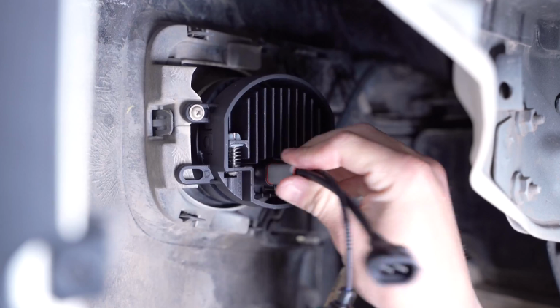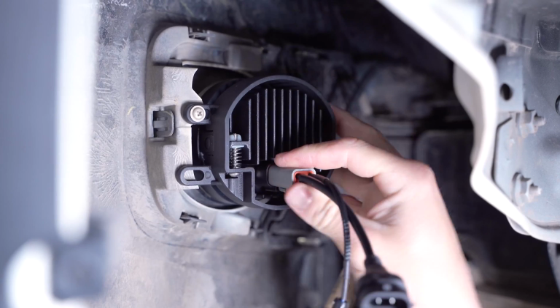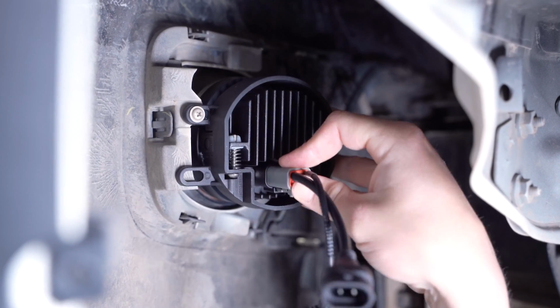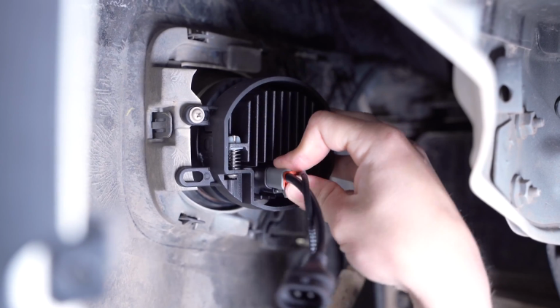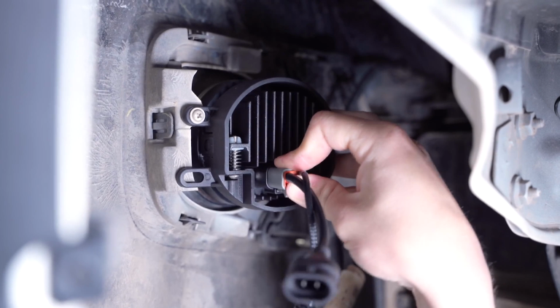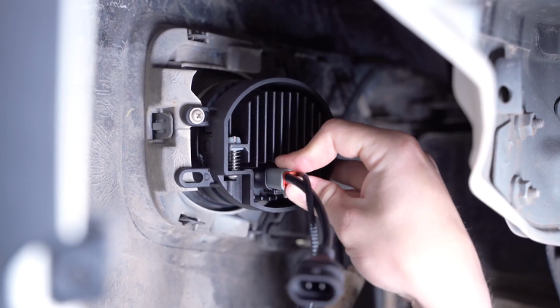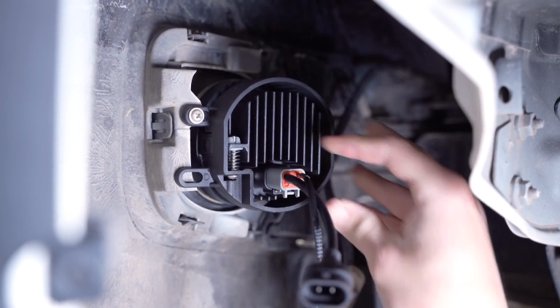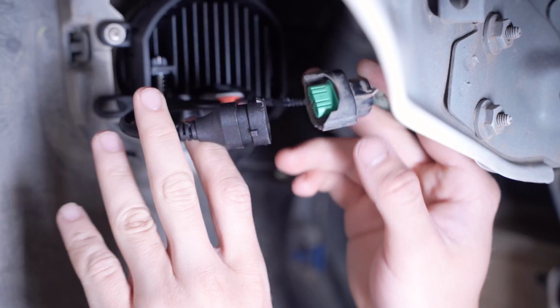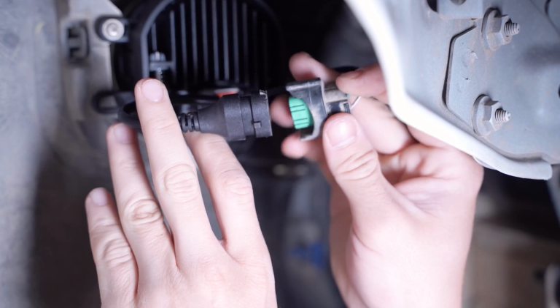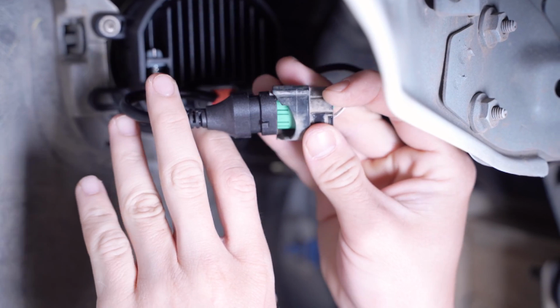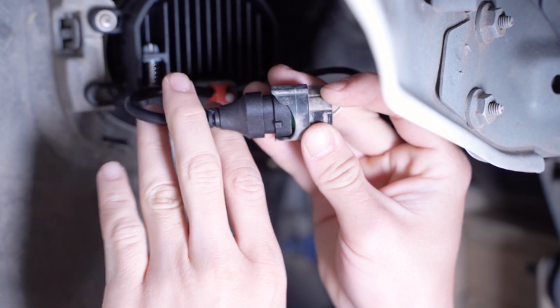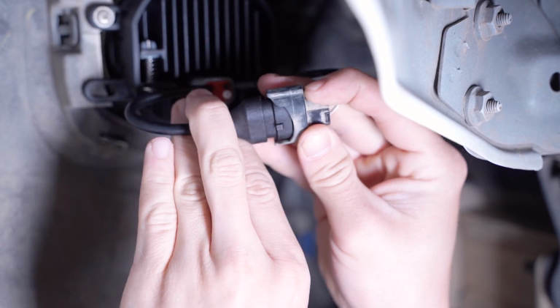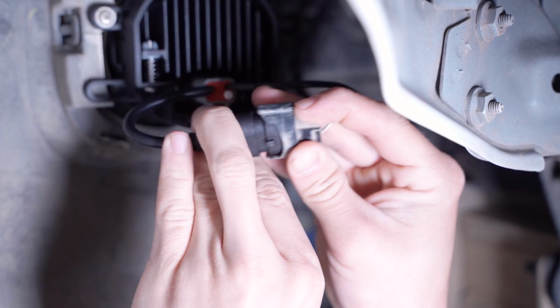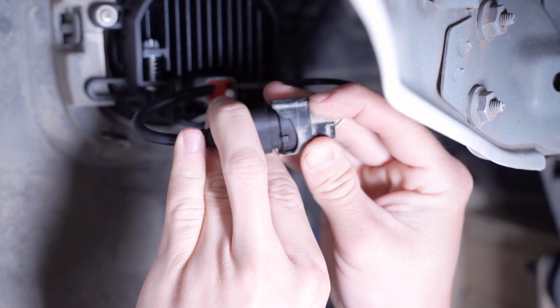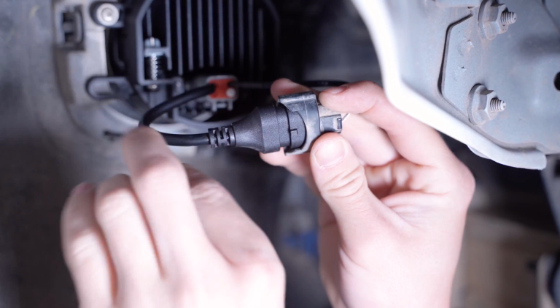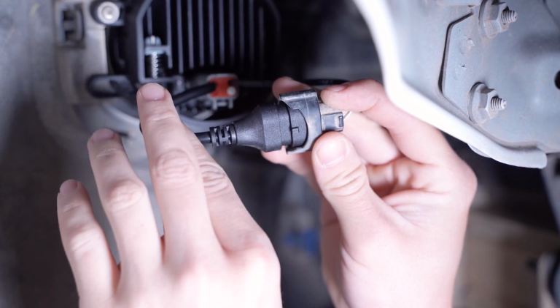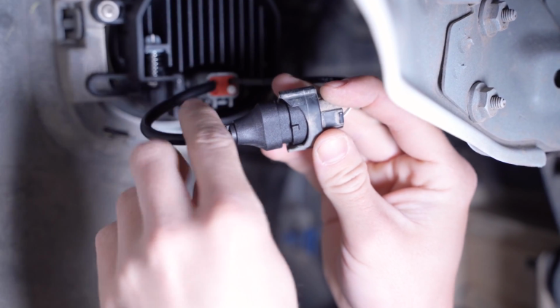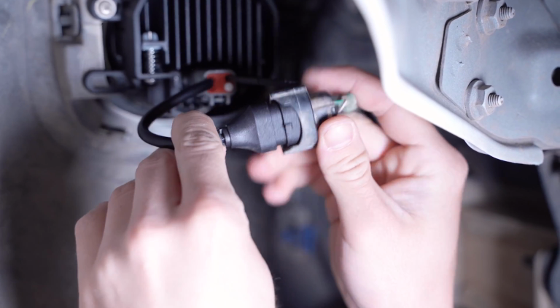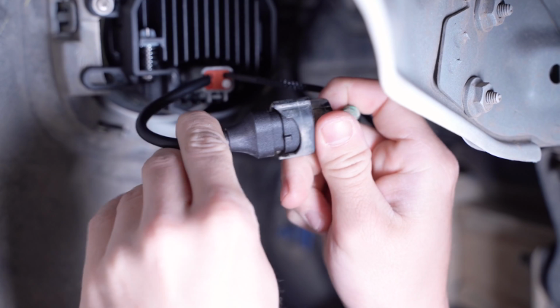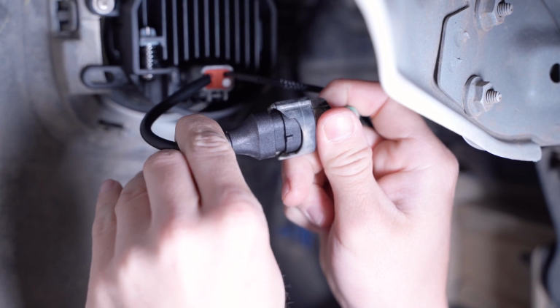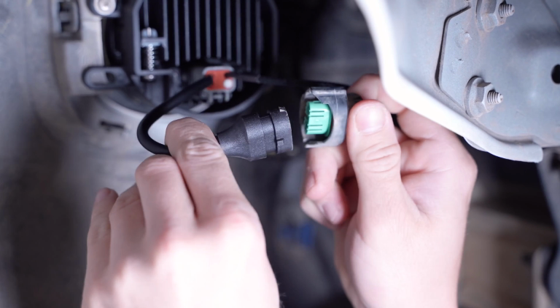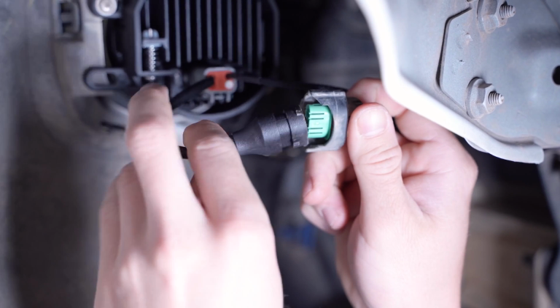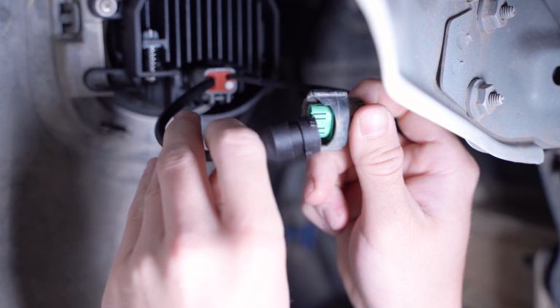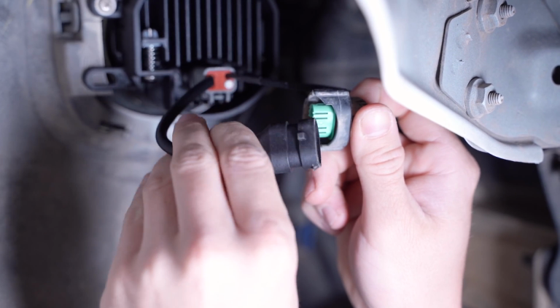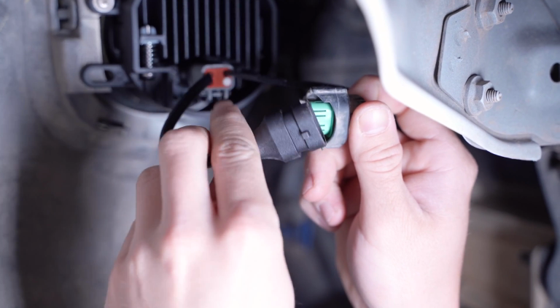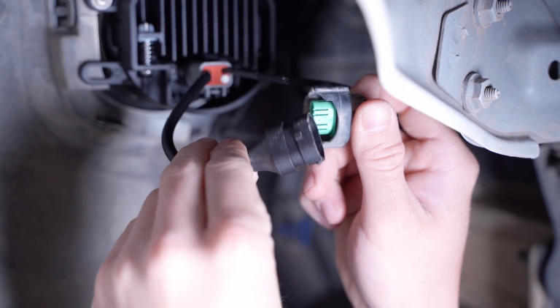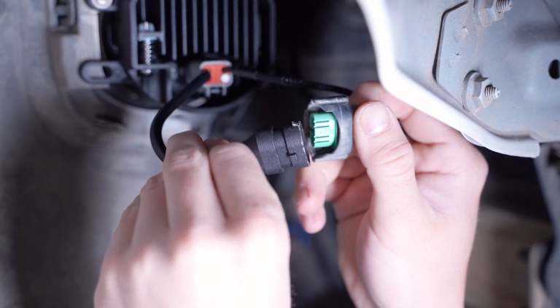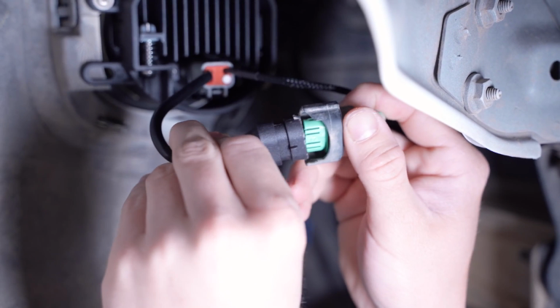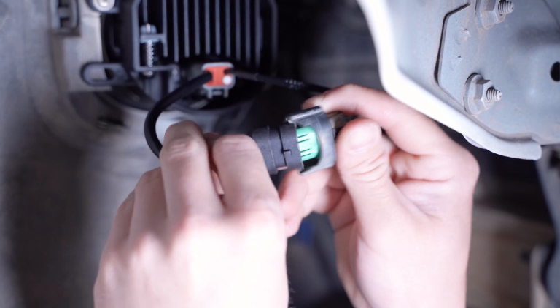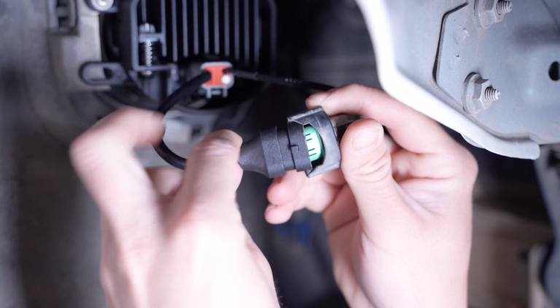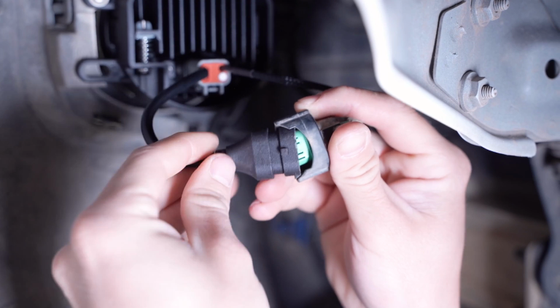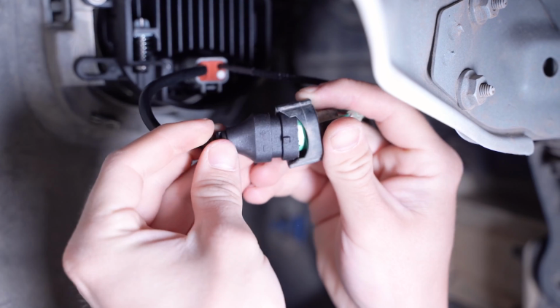Now we can plug in our DT connector into our Elite Series fog lamp and the other end into the factory harness on your vehicle. Test the light for function here, and if it doesn't turn on, simply unplug the factory connector, flip it 180 degrees, and plug it back in.